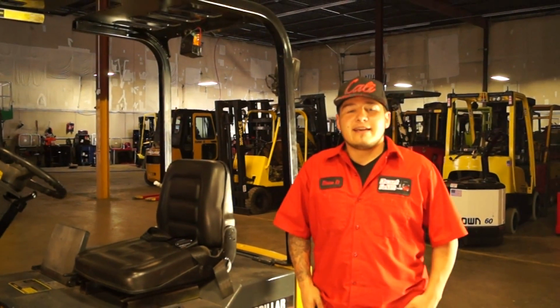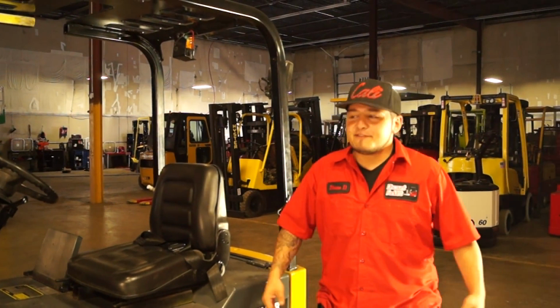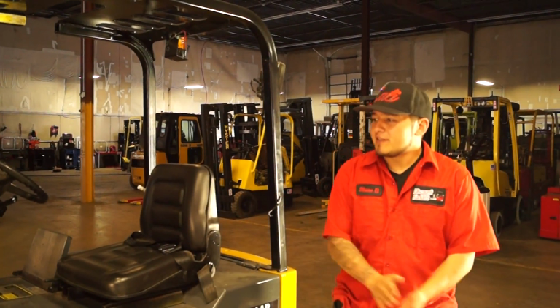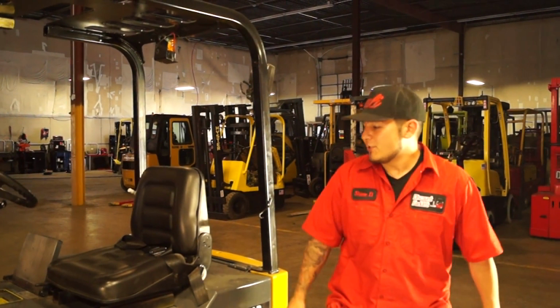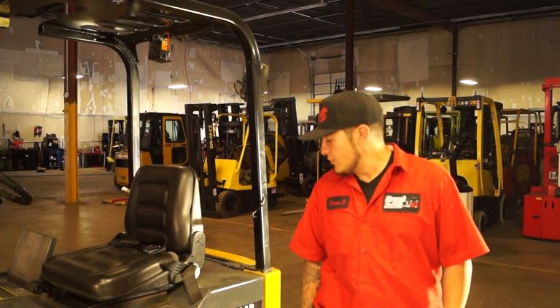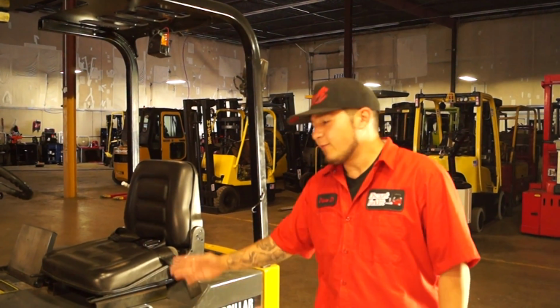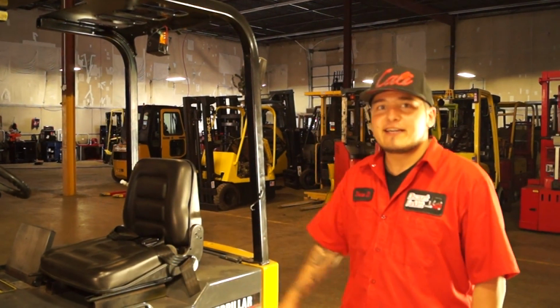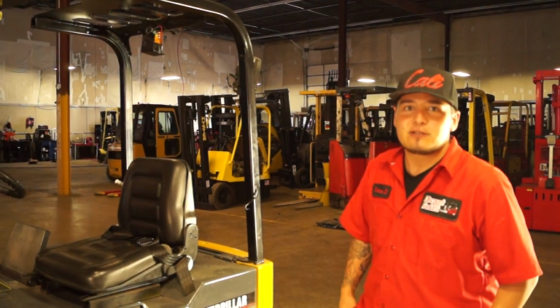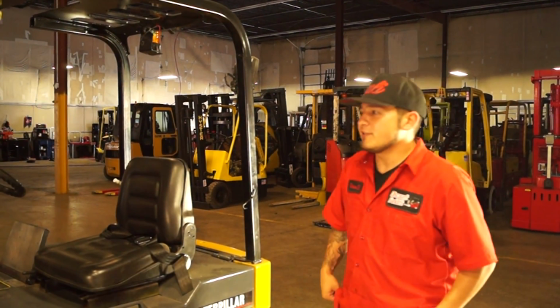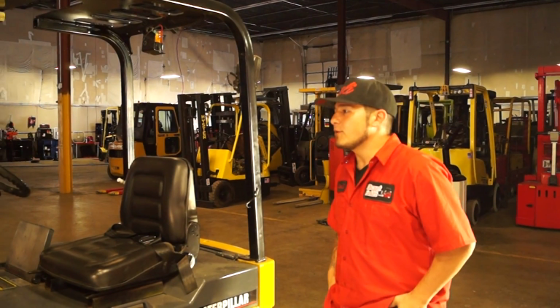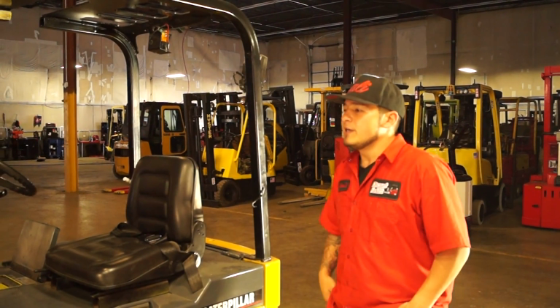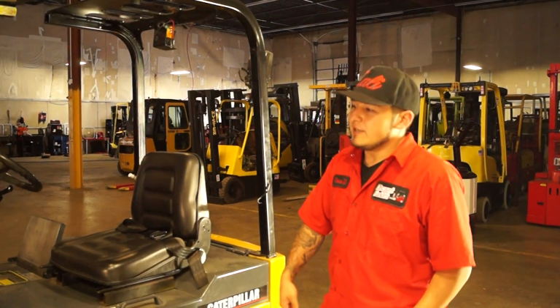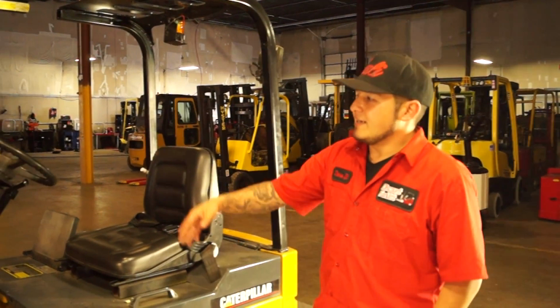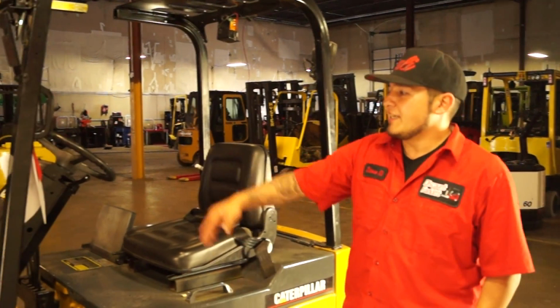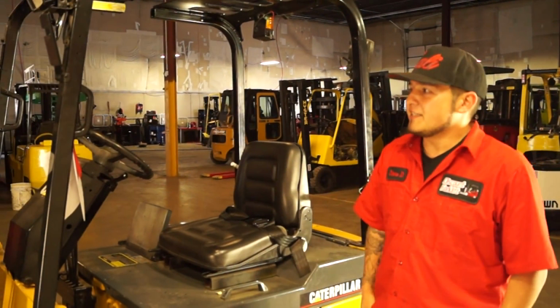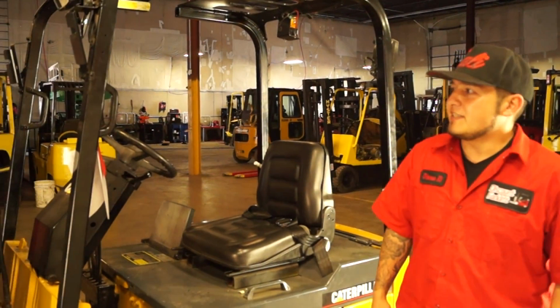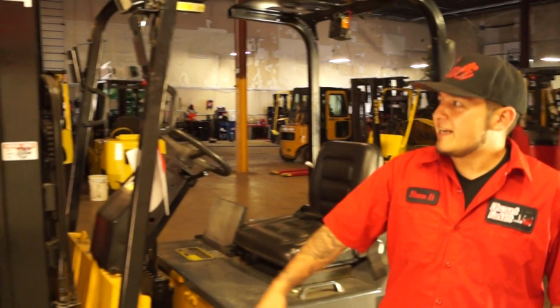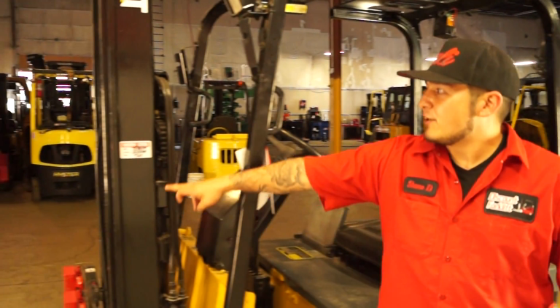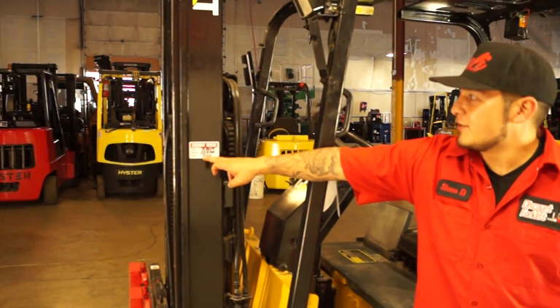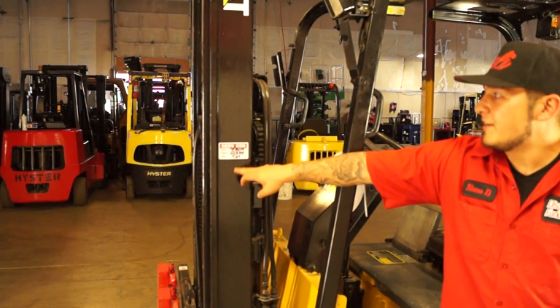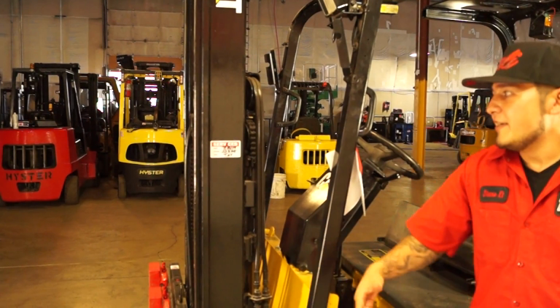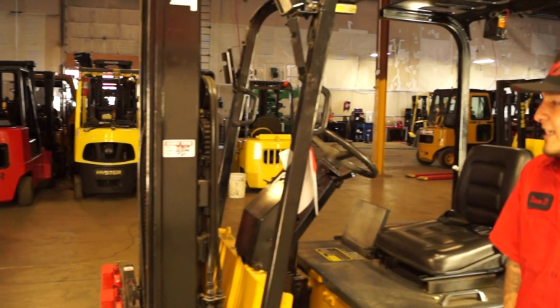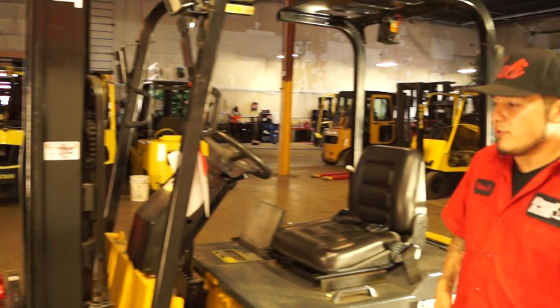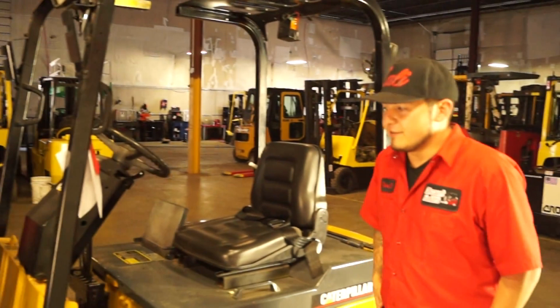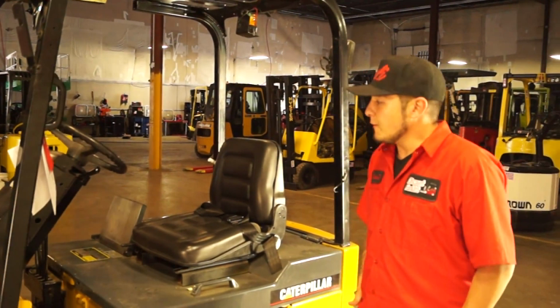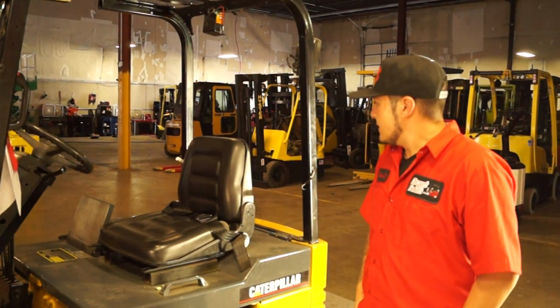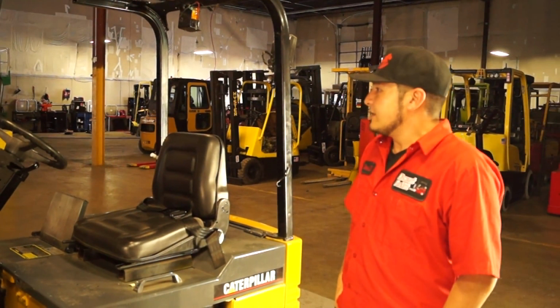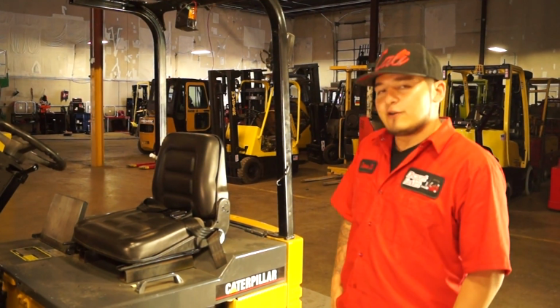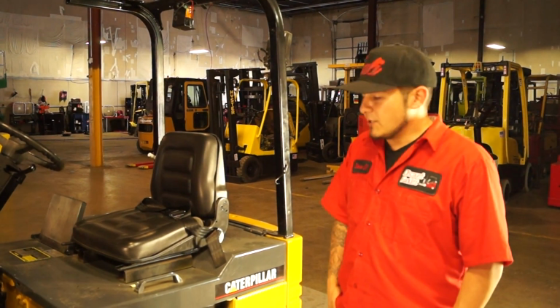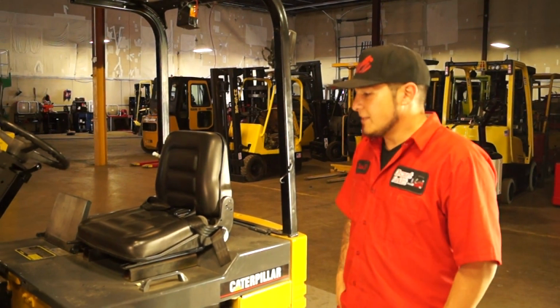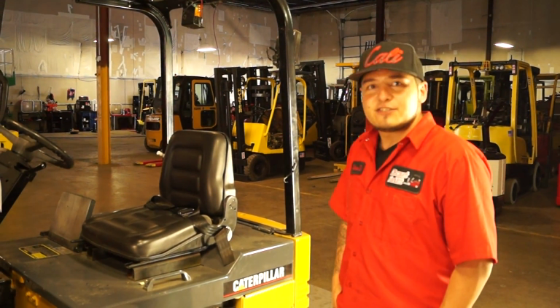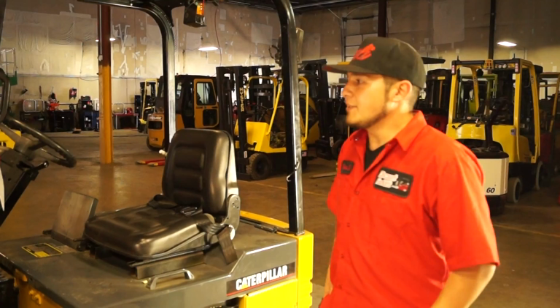Hey Stephanie and Mark, this is your new Caterpillar electric forklift. We got the three-stage mast. You can see that it has the service stickers right here, indicating that it's been made to our servicing standard. So I'm going to hop on it and show you what it can do.